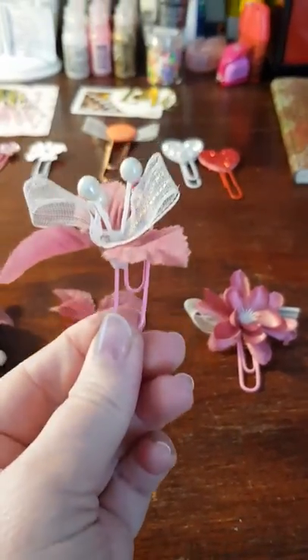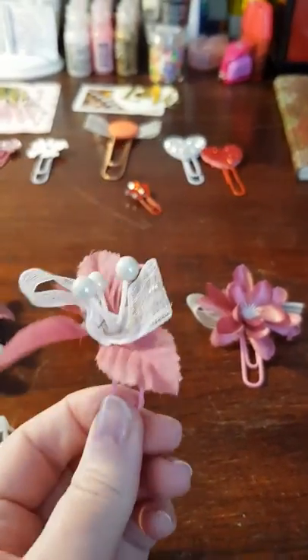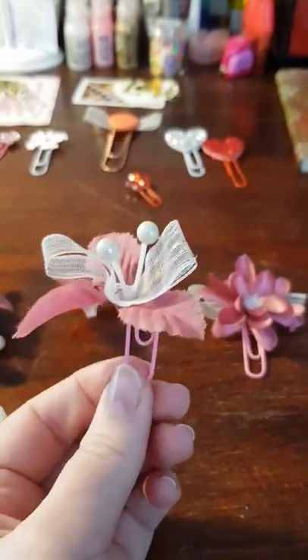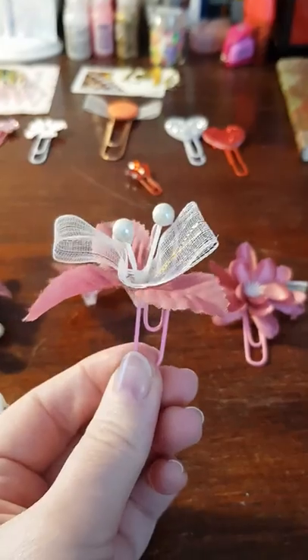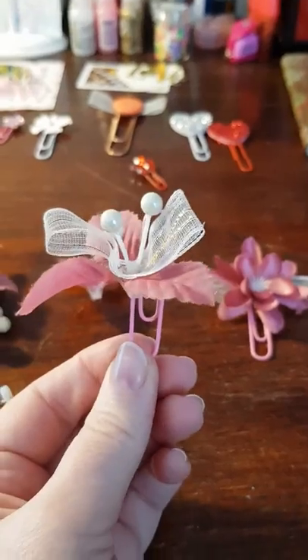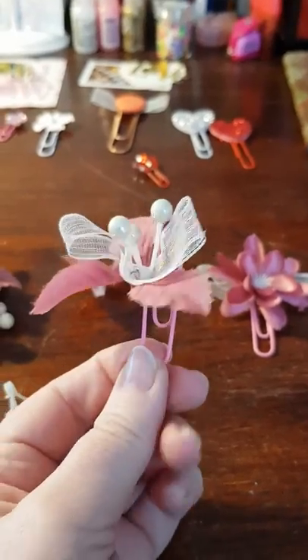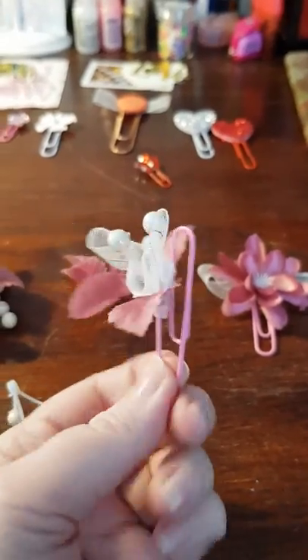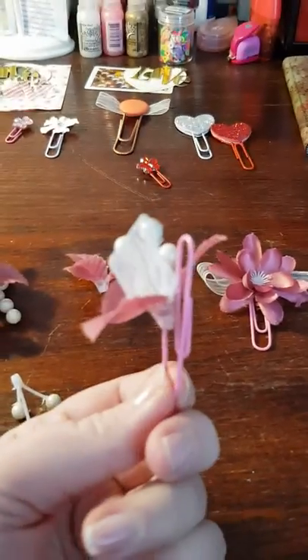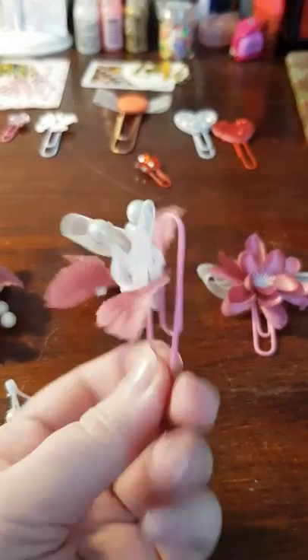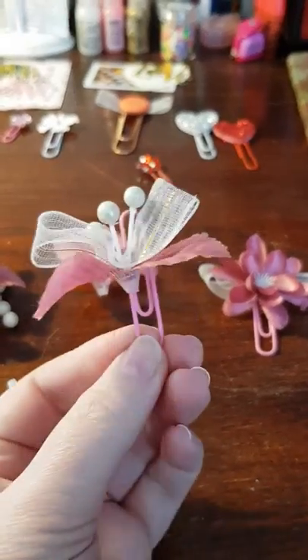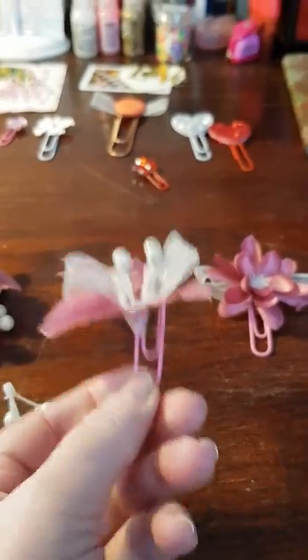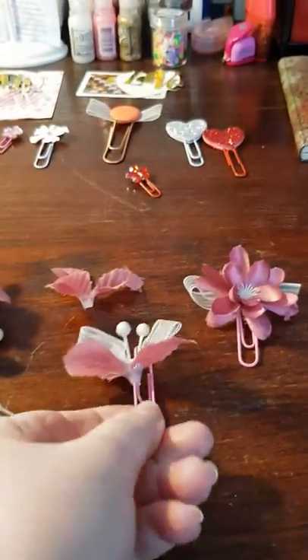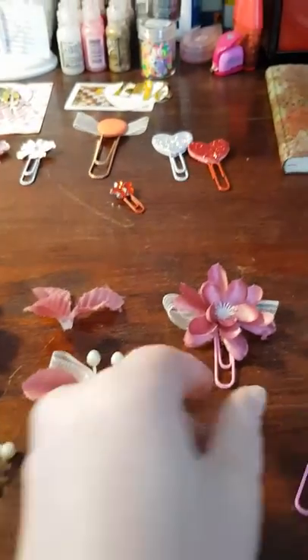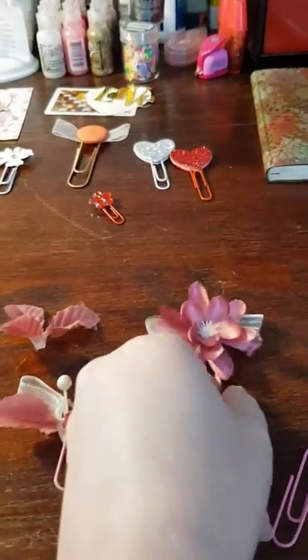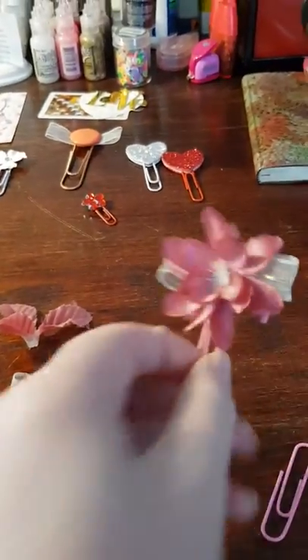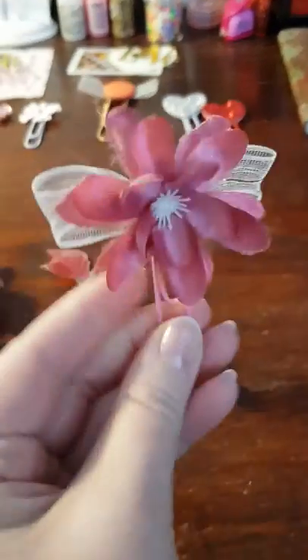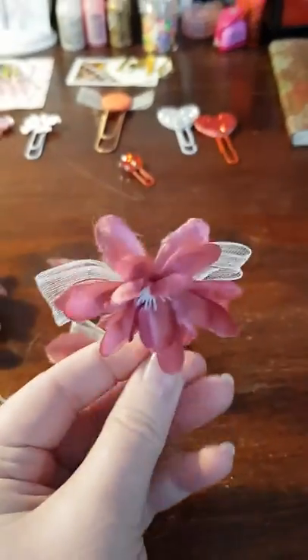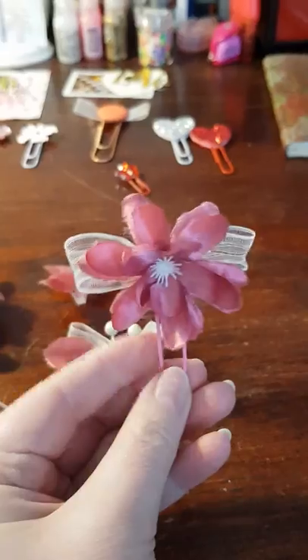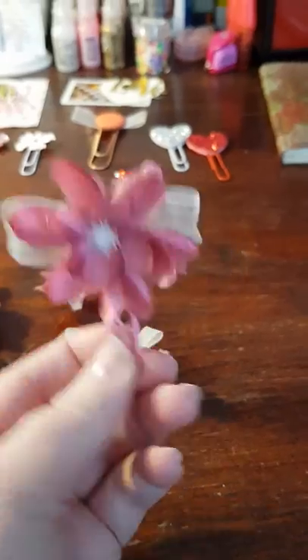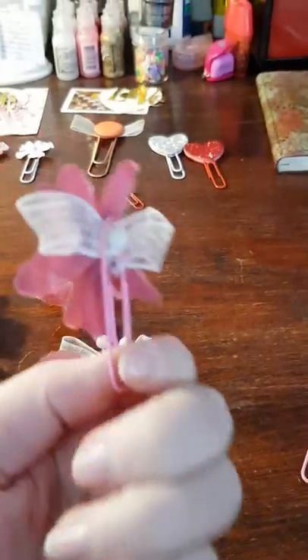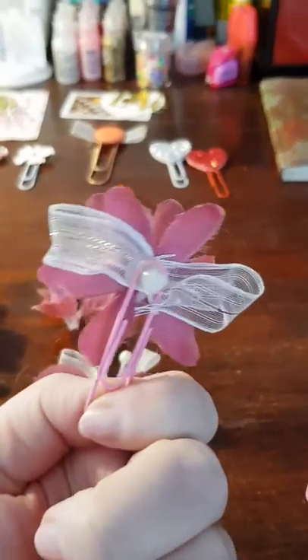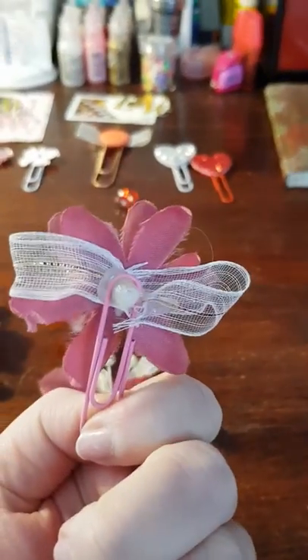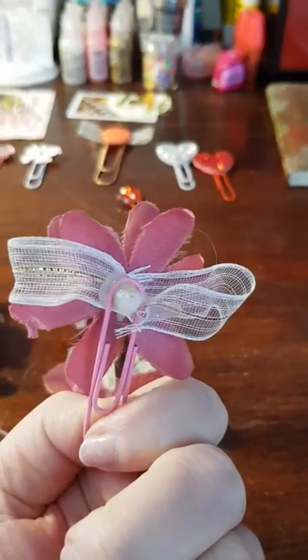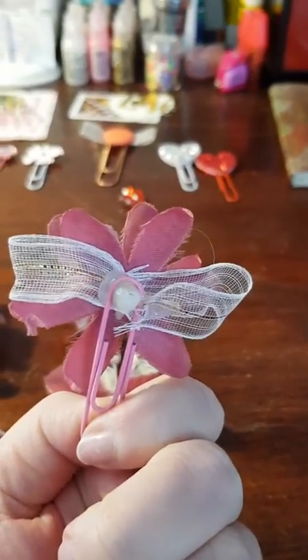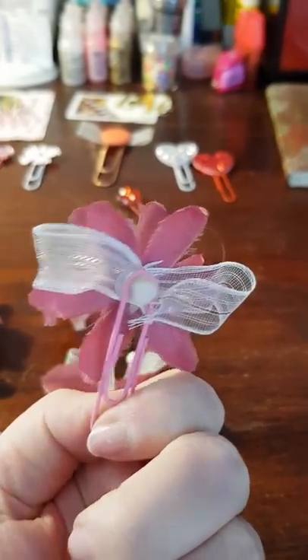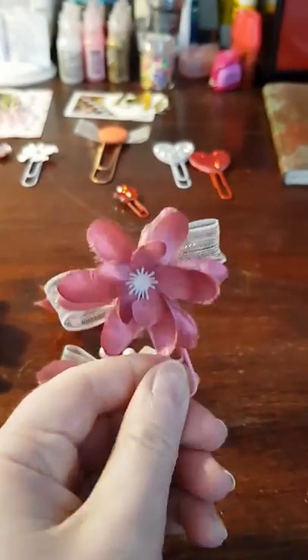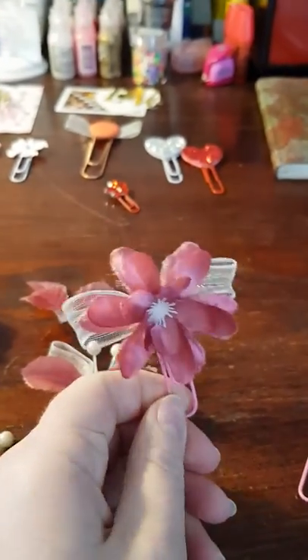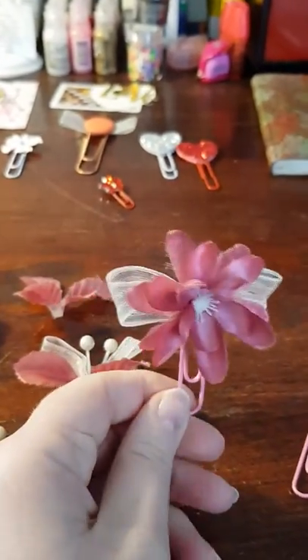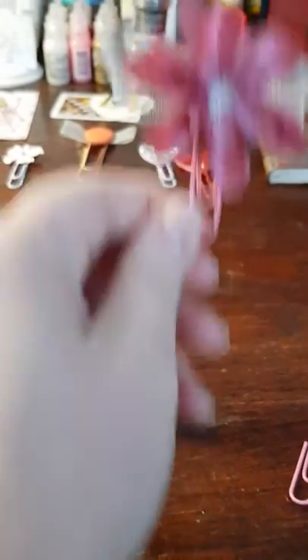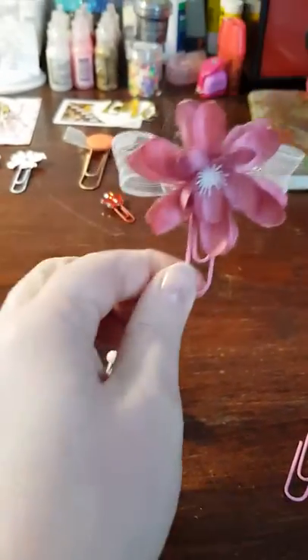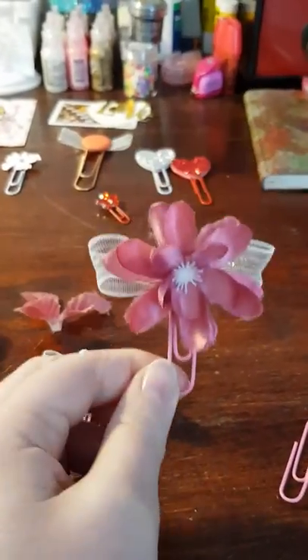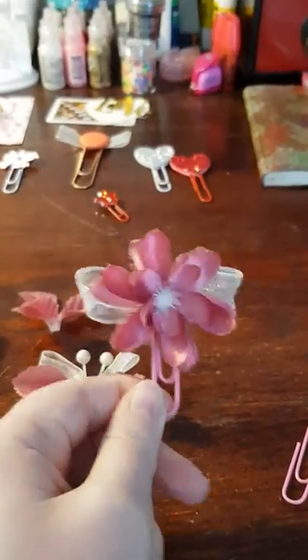I put the decoration on the side of the clip instead of on top. I actually did one with it on top, and two with a big flower. Maybe not as pretty on the back, but I thought it turned out really cool.